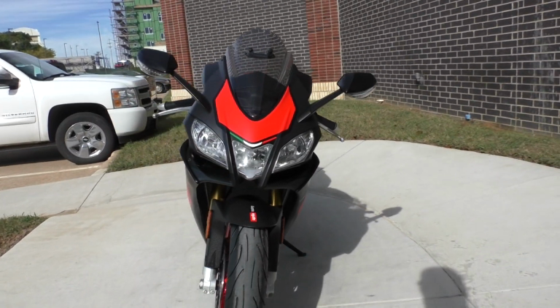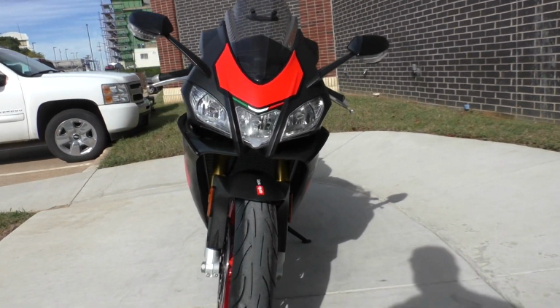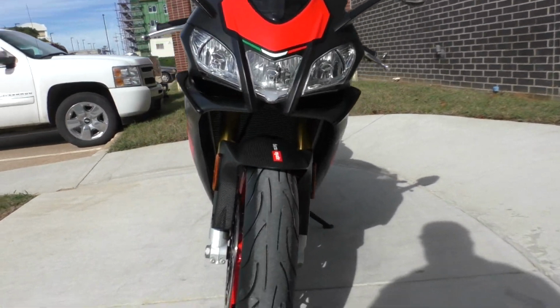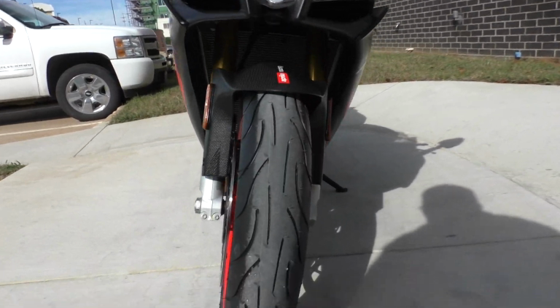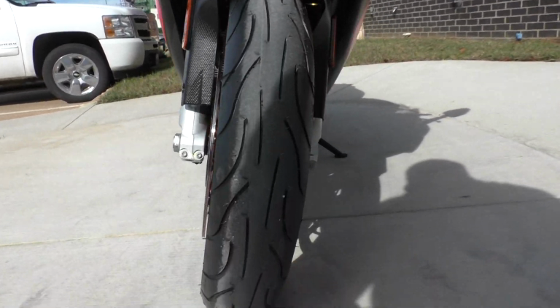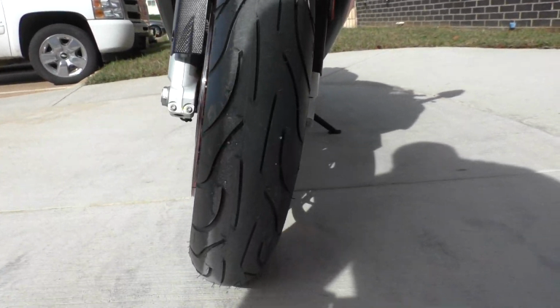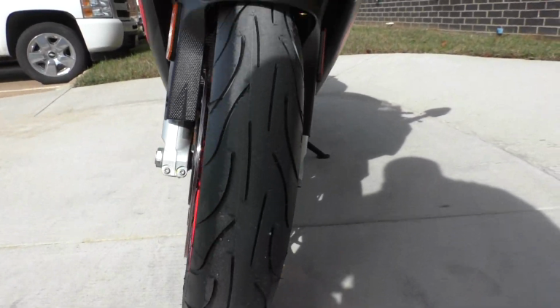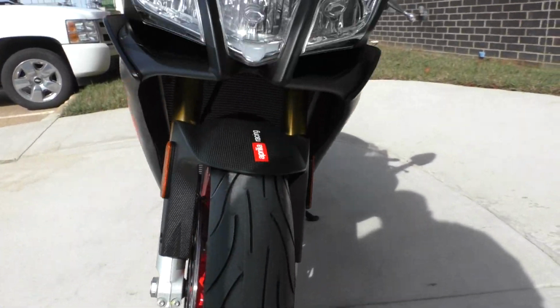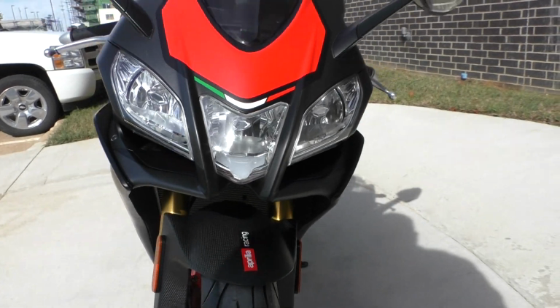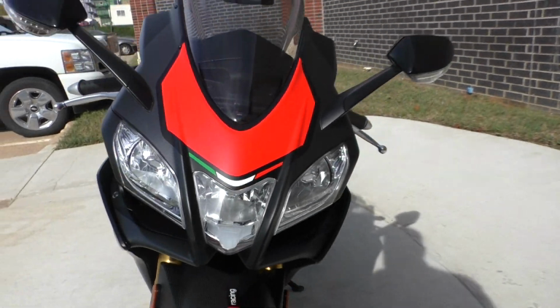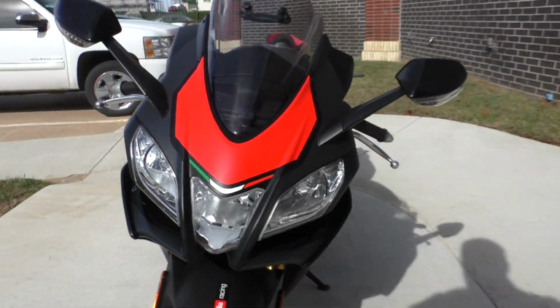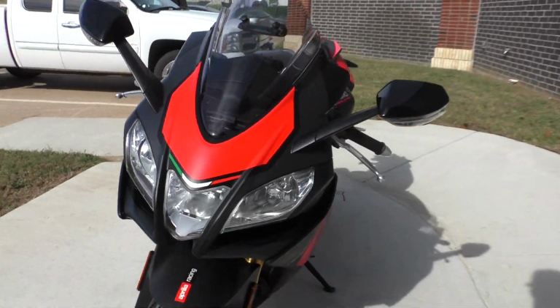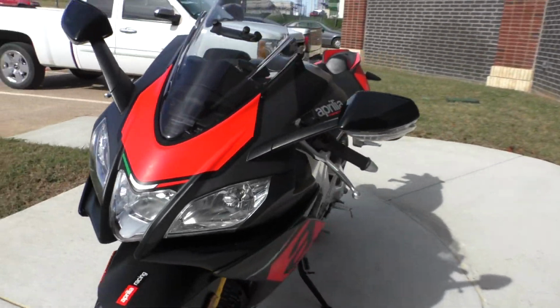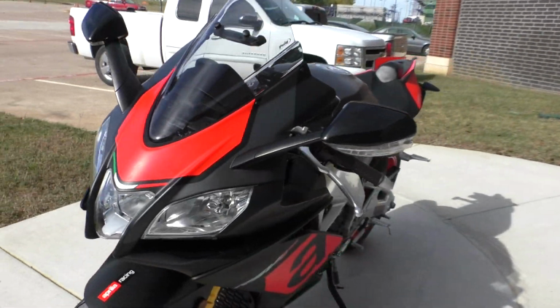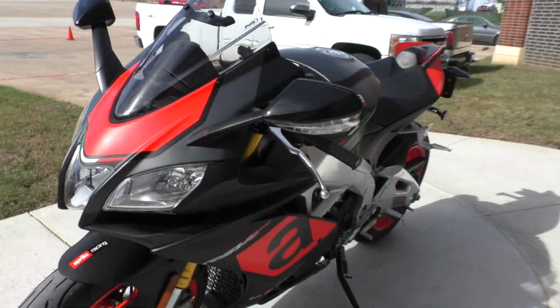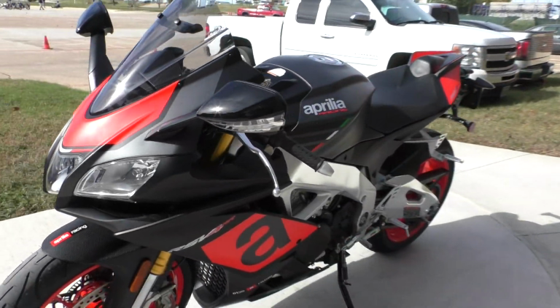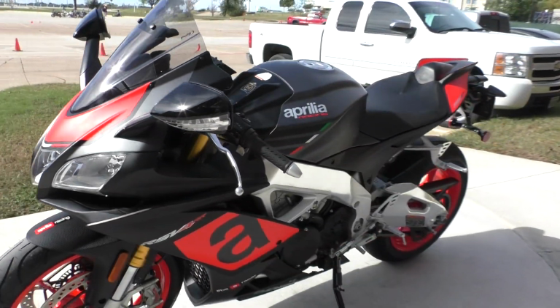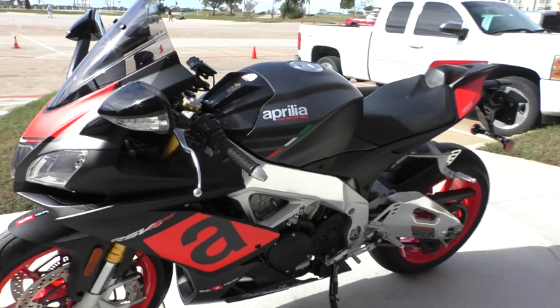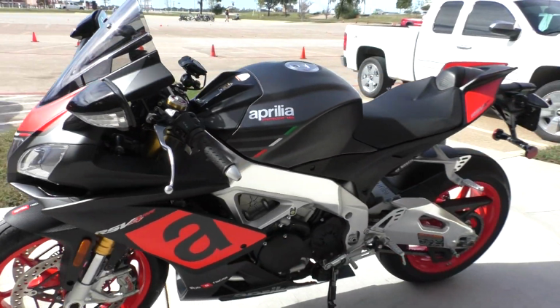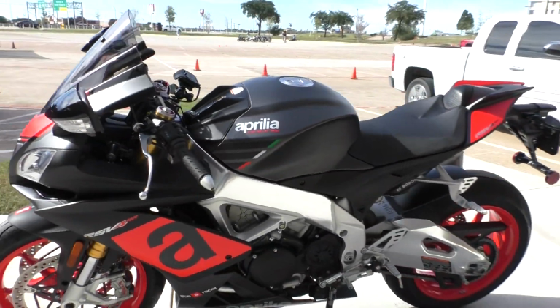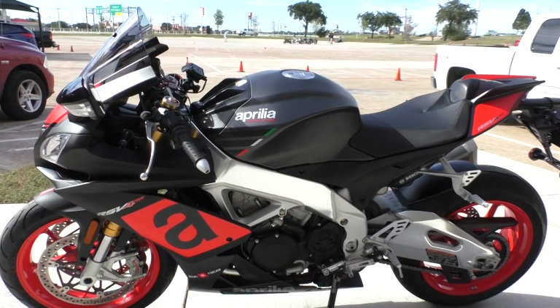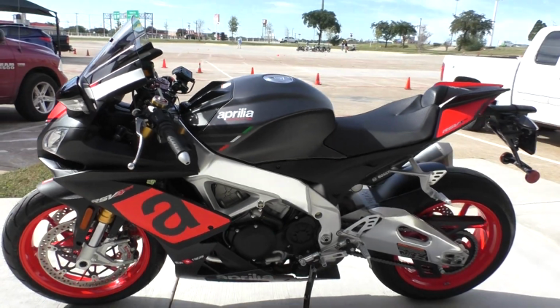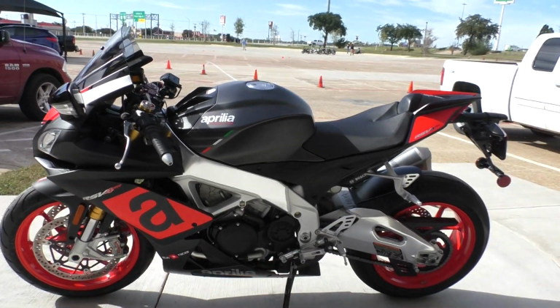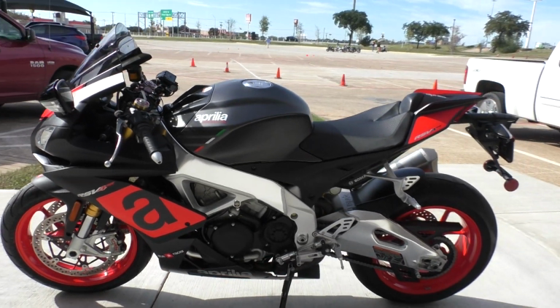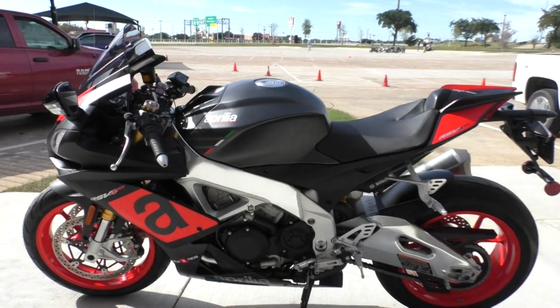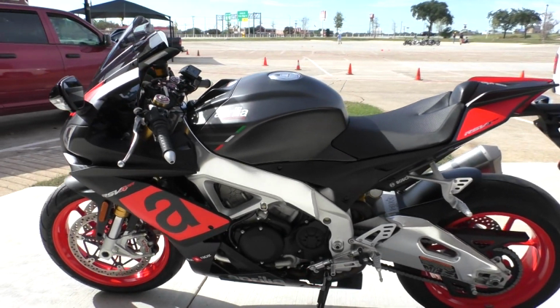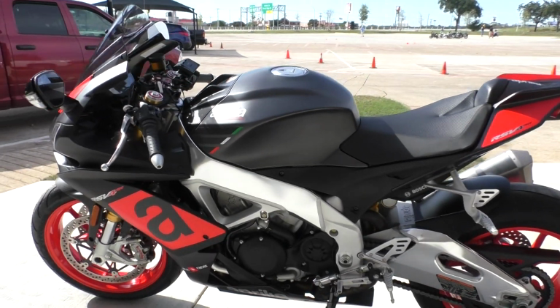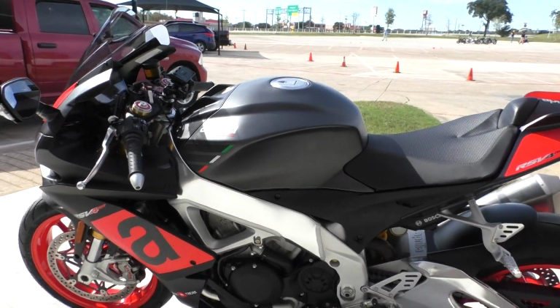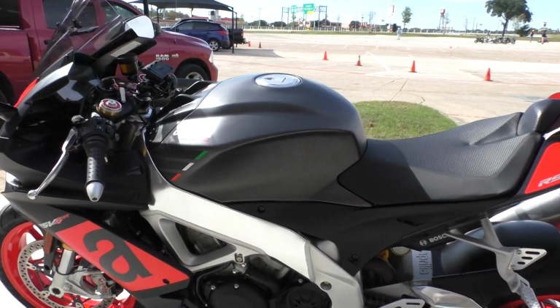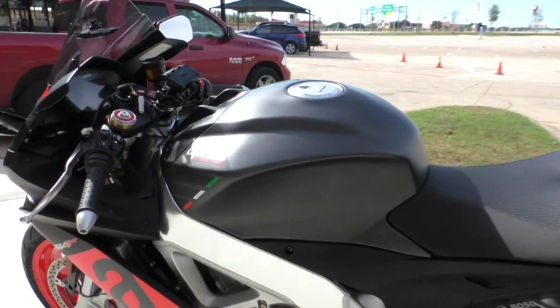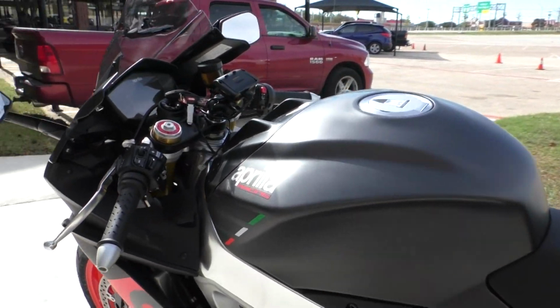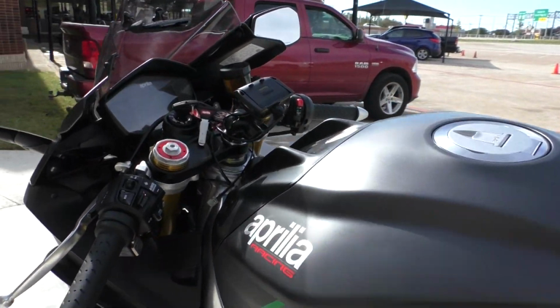The front tire is brand new. I didn't see any cosmetic issues on the bike. This thing is ready for the track, ready for the street — anything you want to do with it.